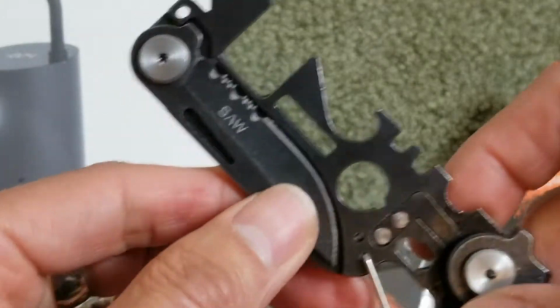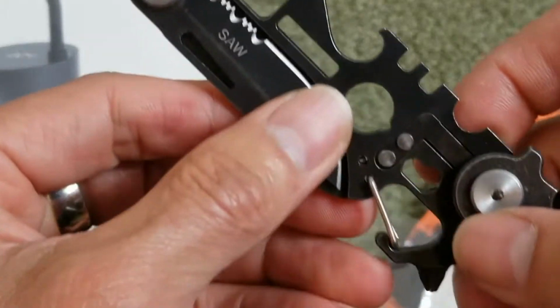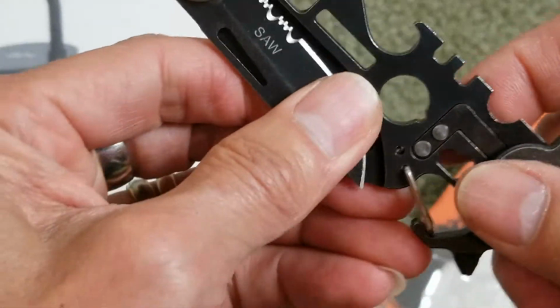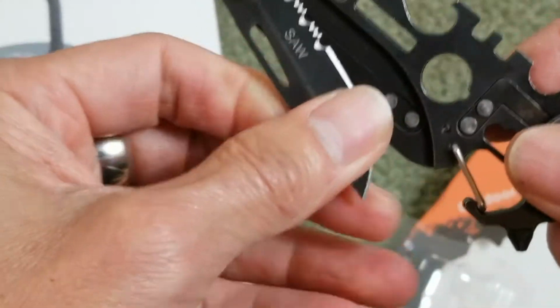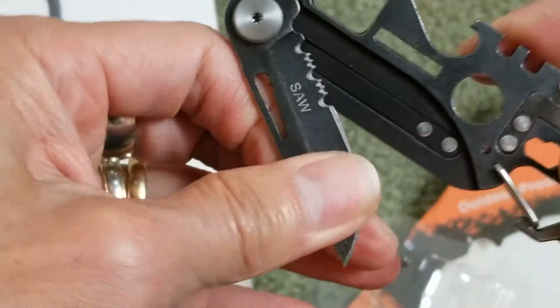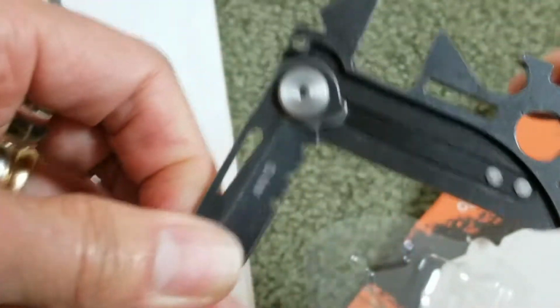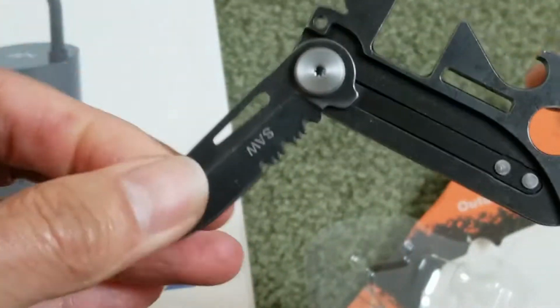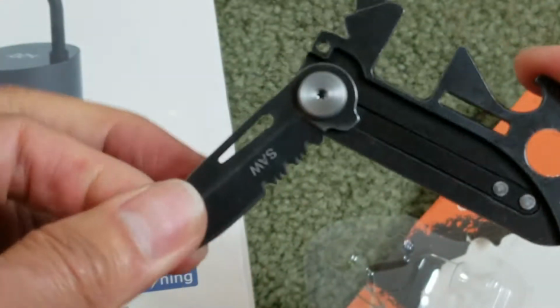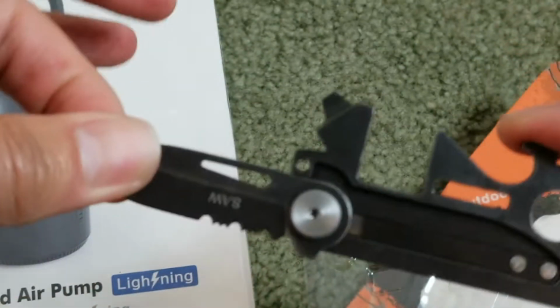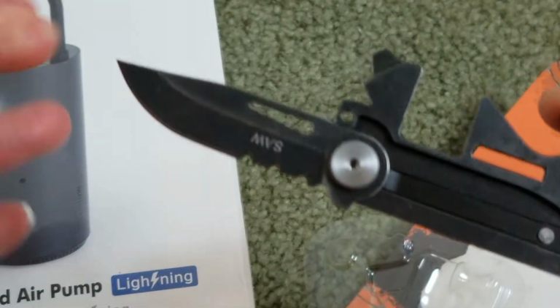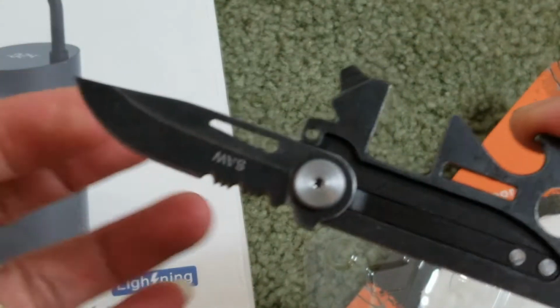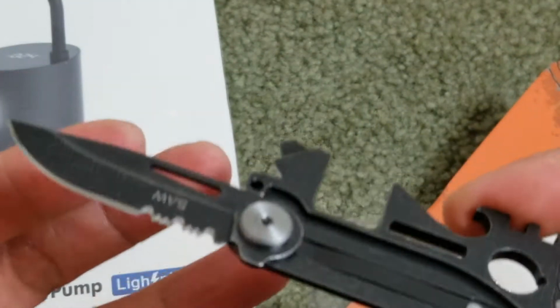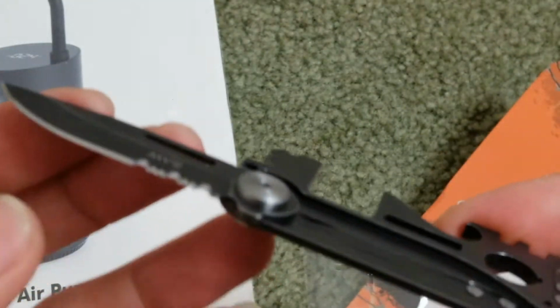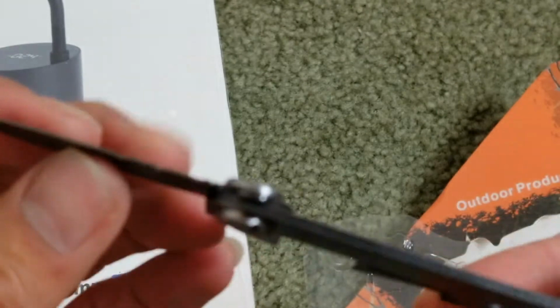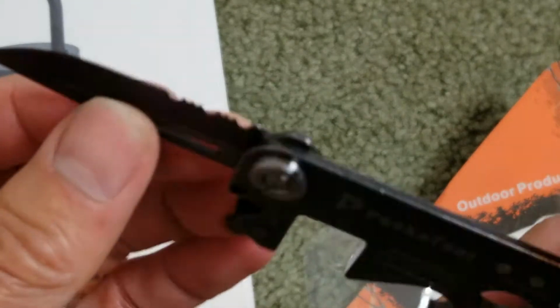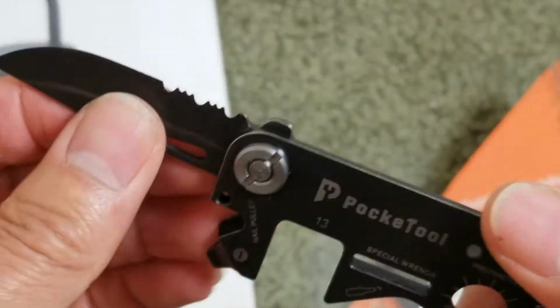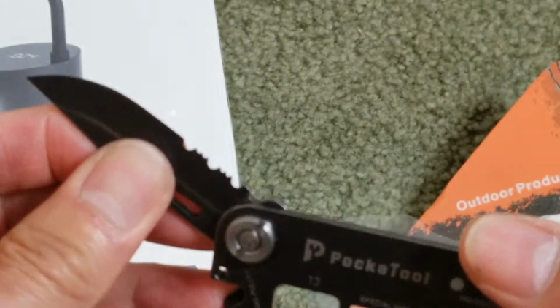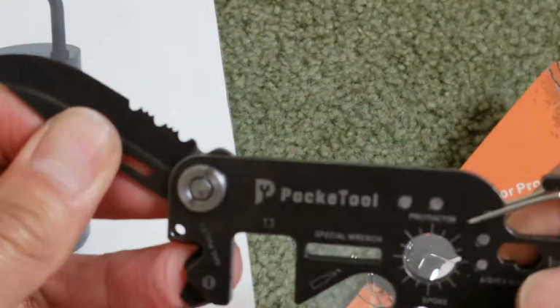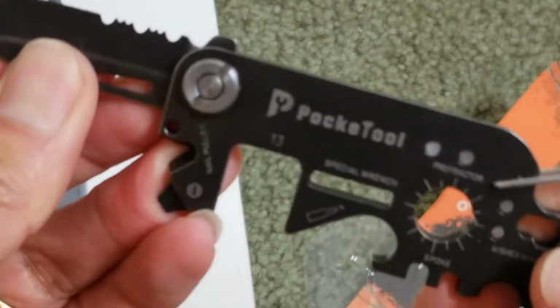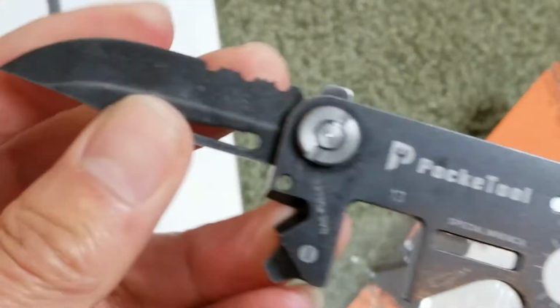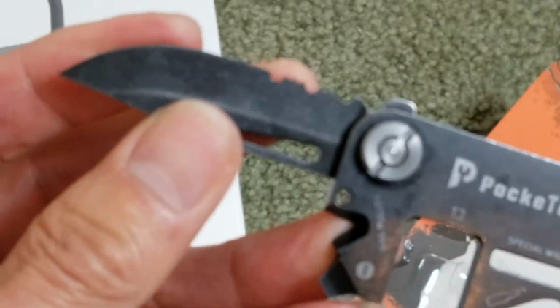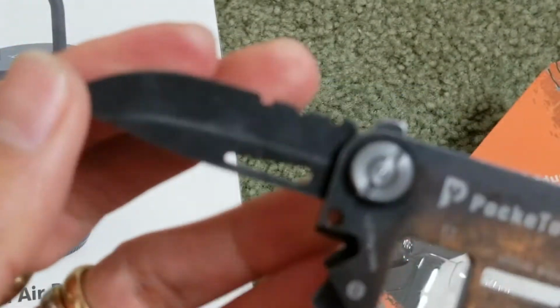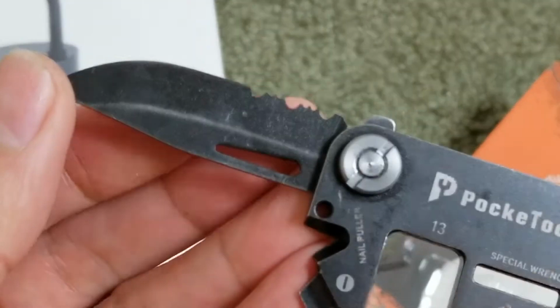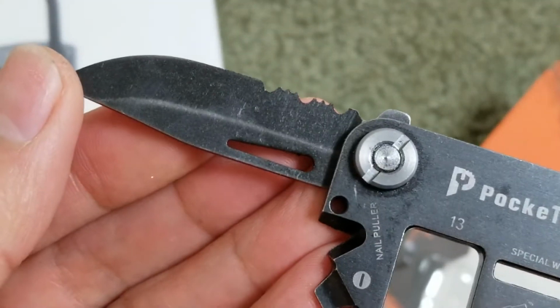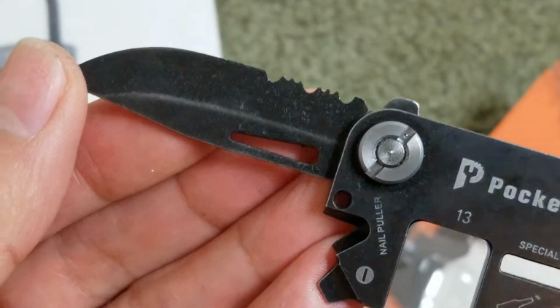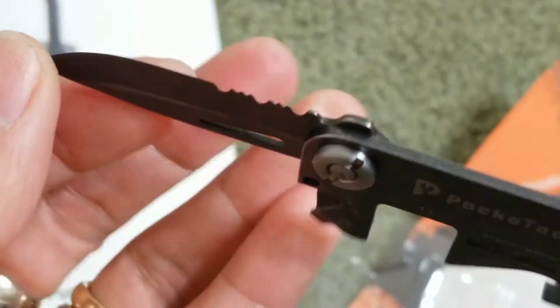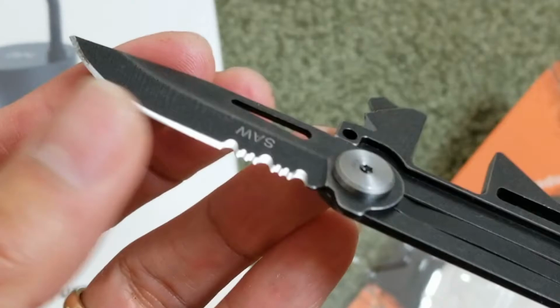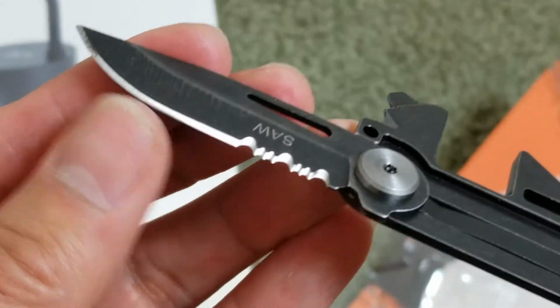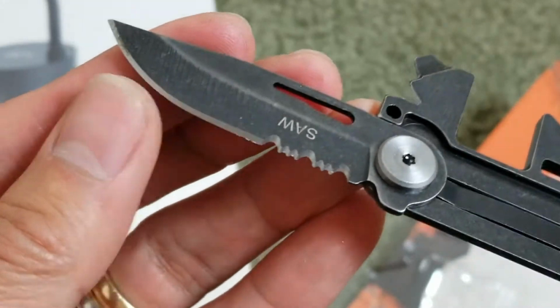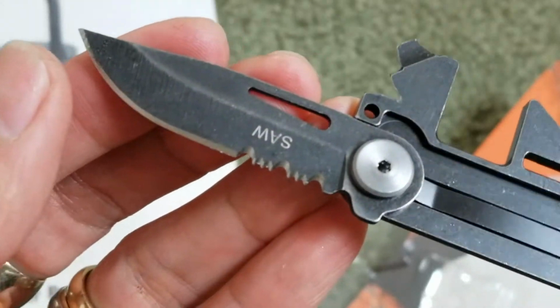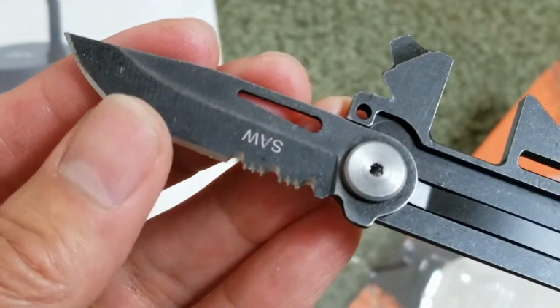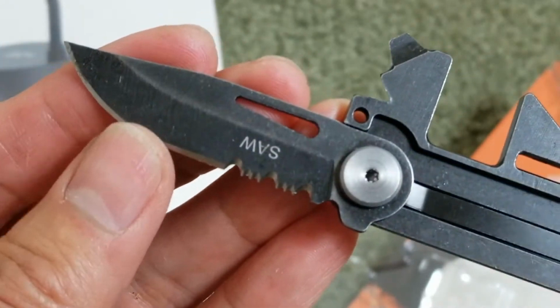And right here is the pocket knife — wow, look at that. It's pretty sharp.